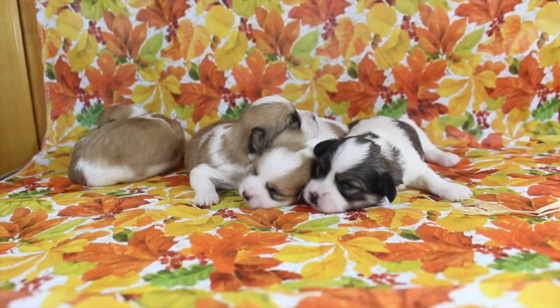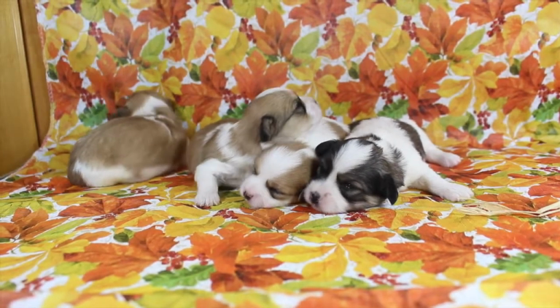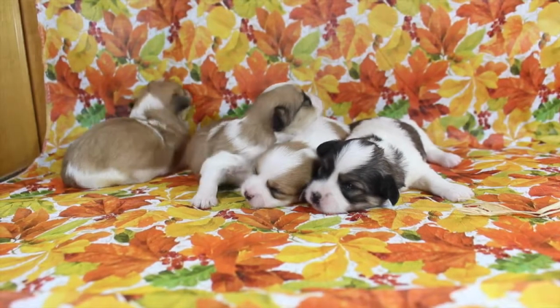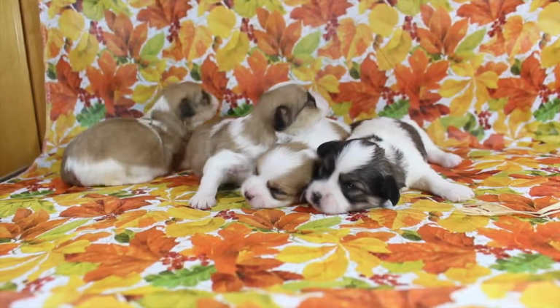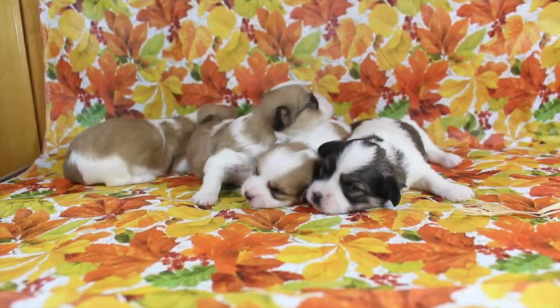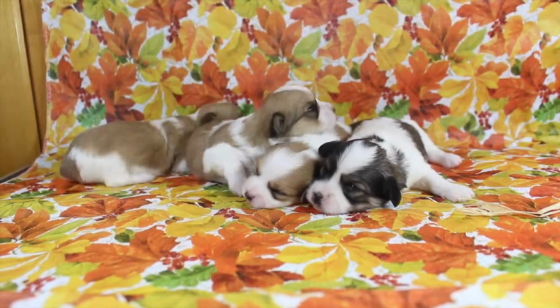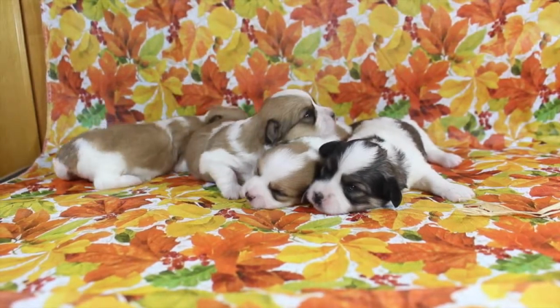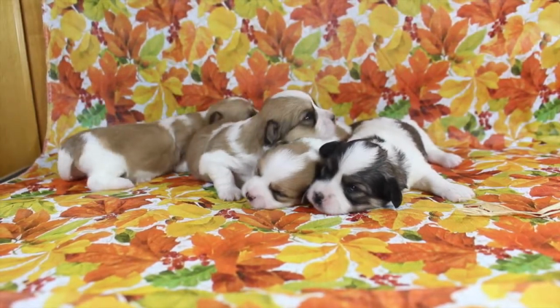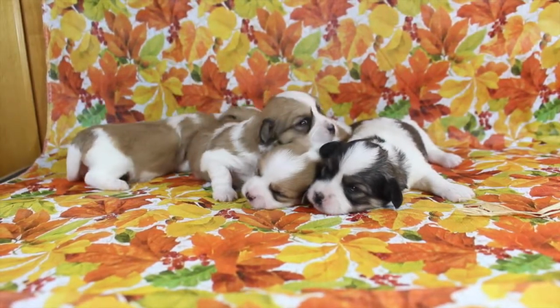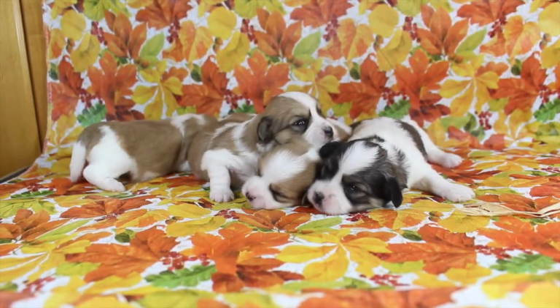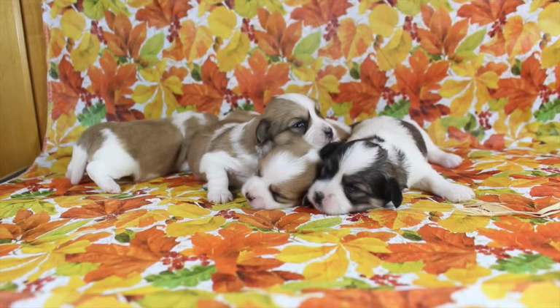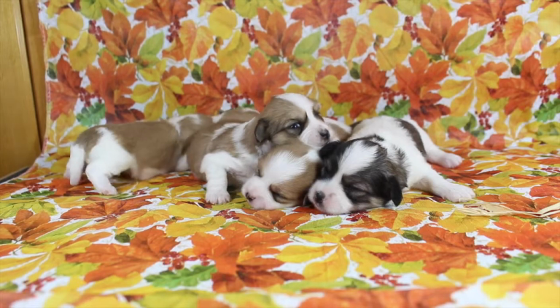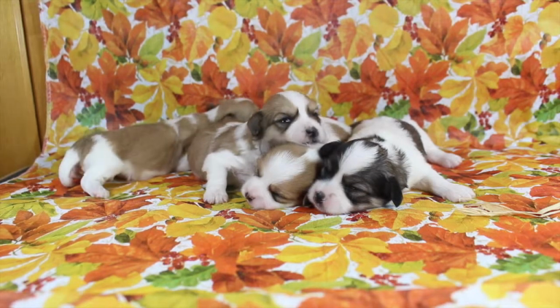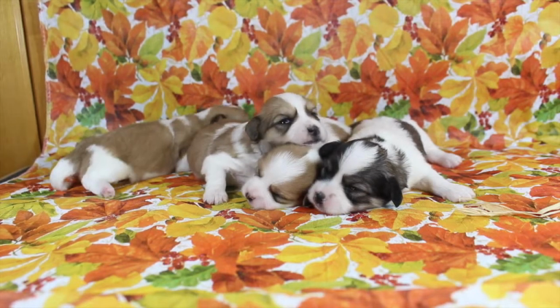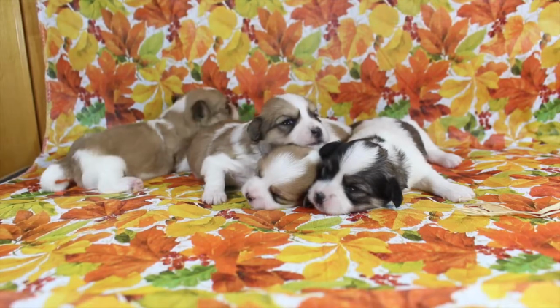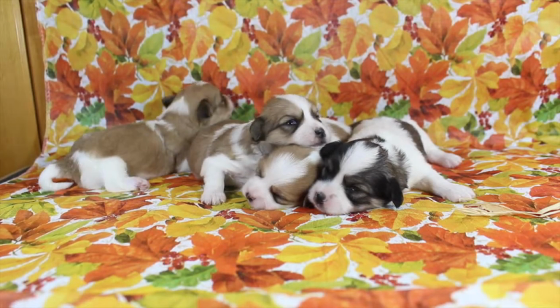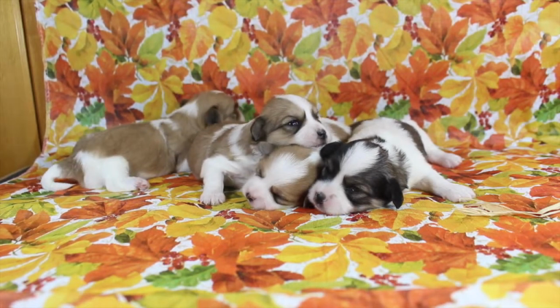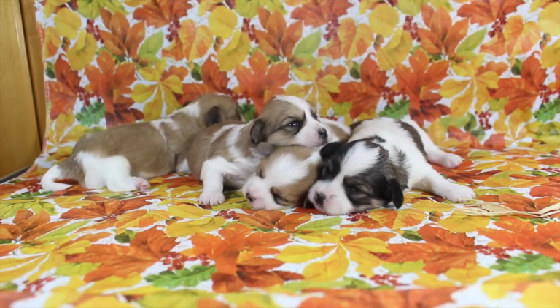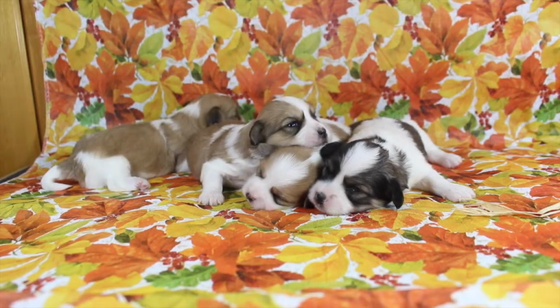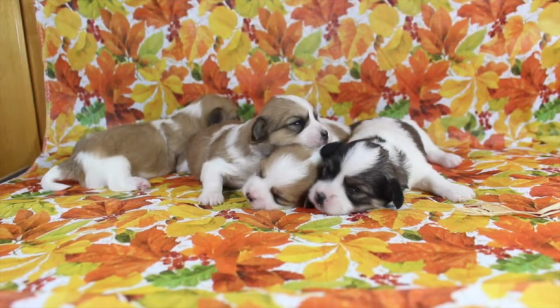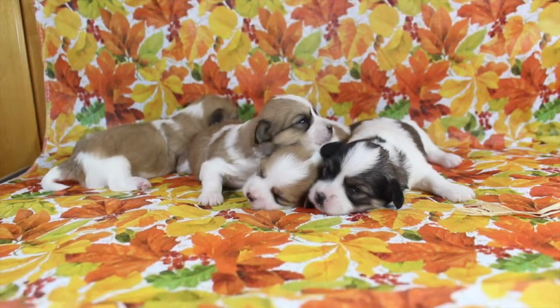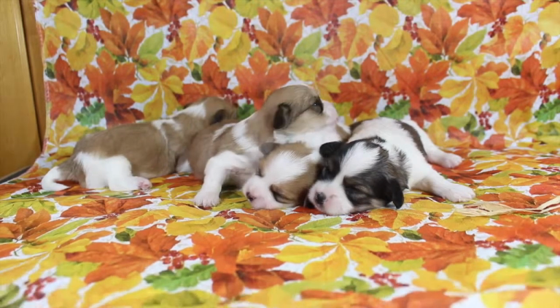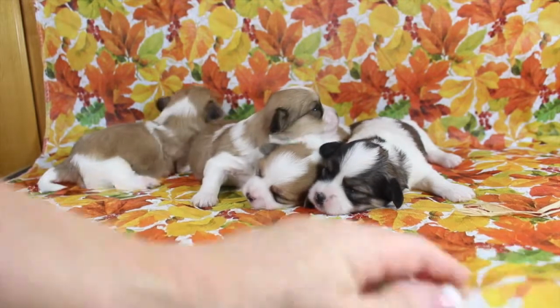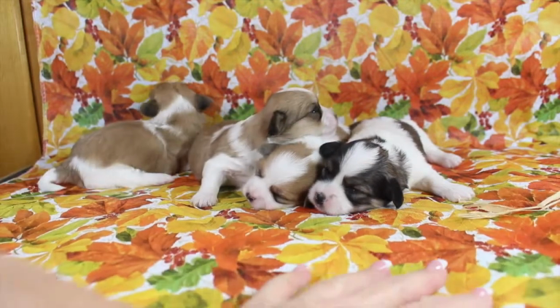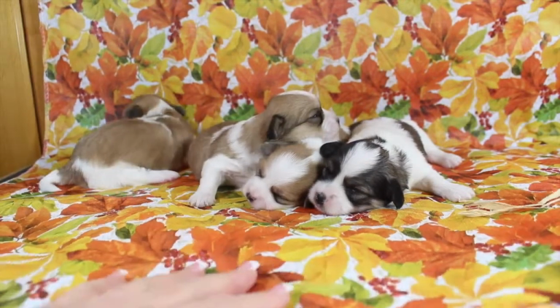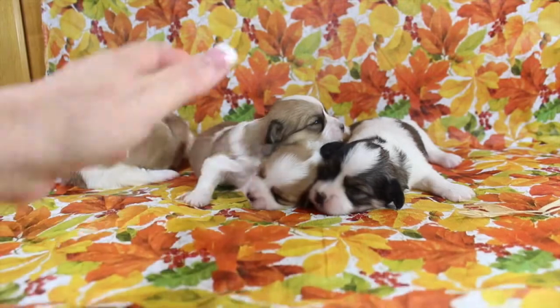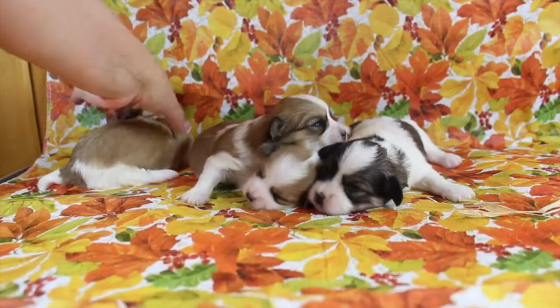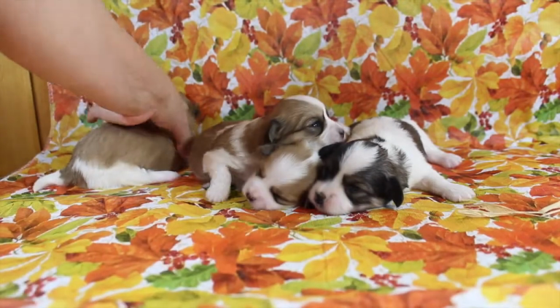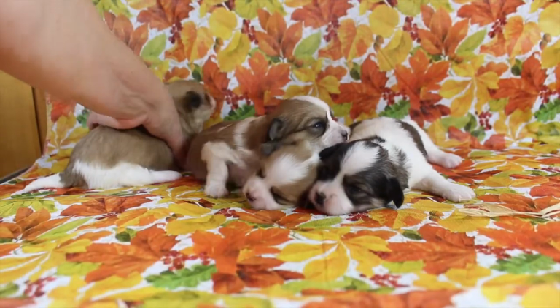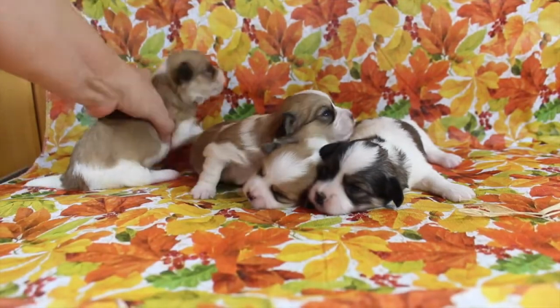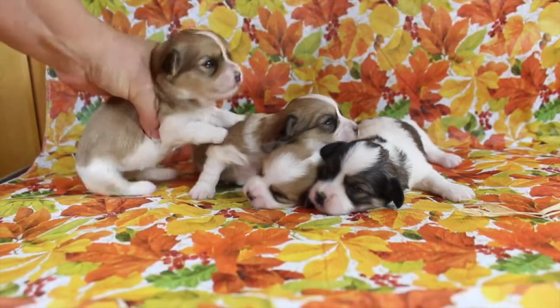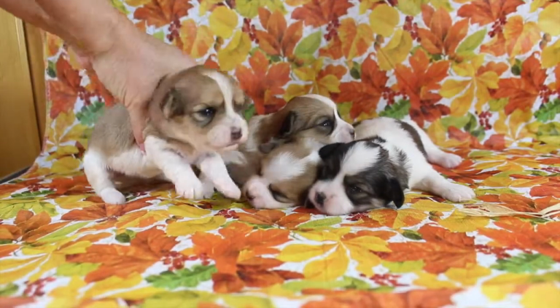Here we have Jazz's puppies. They are two weeks old now. Their eyes are open and they are doing so well. Such beautiful babies.